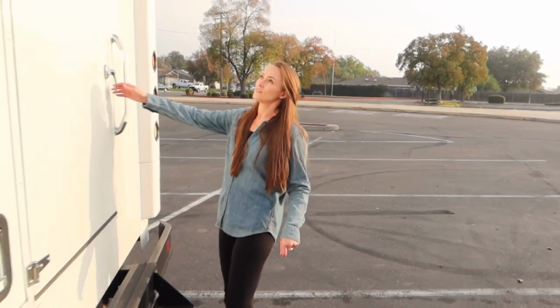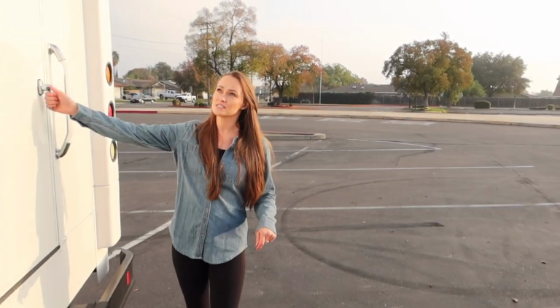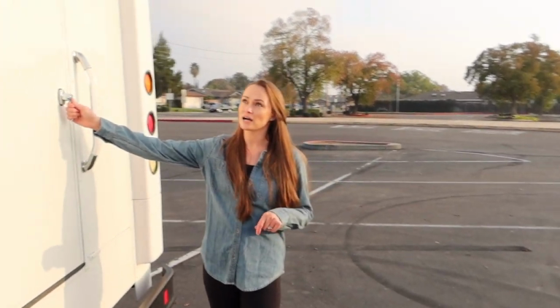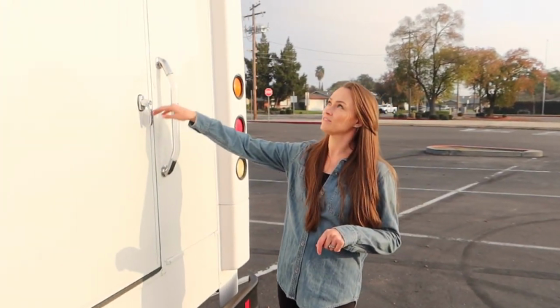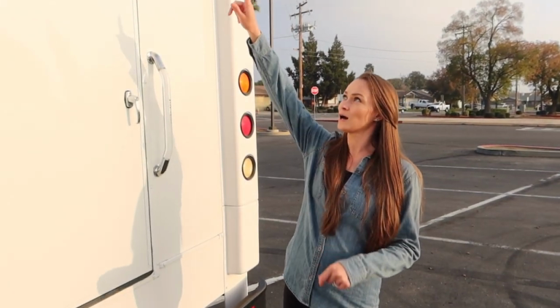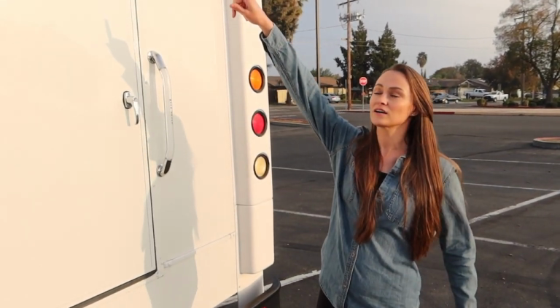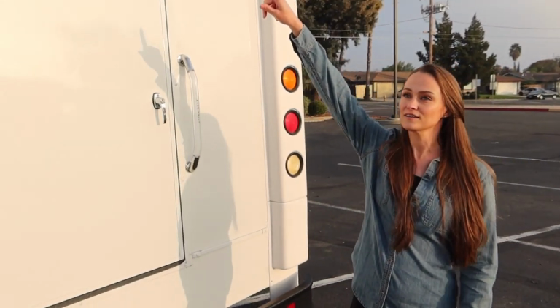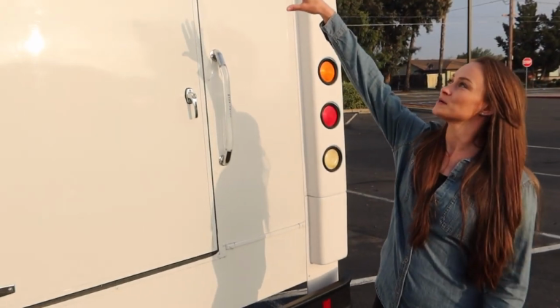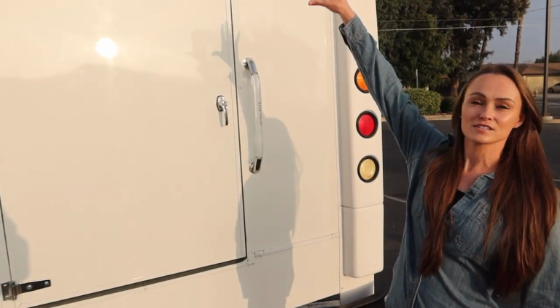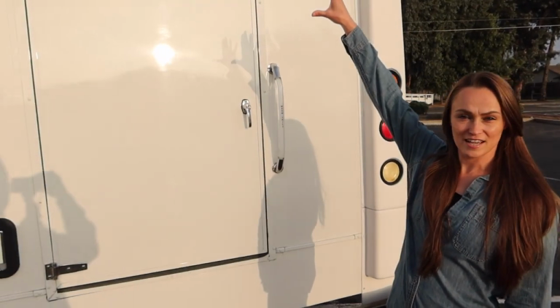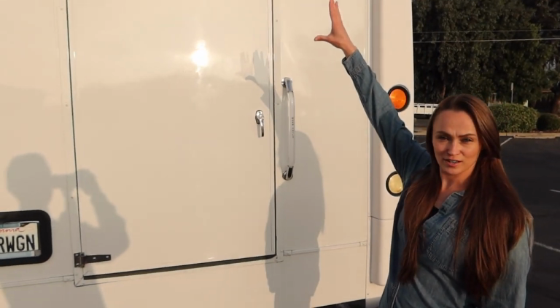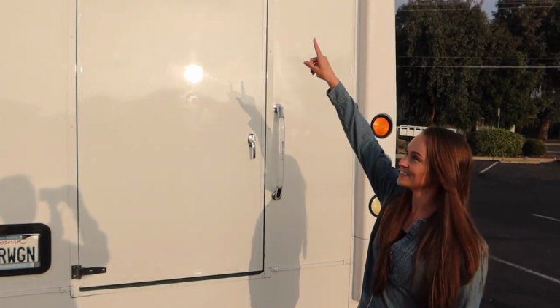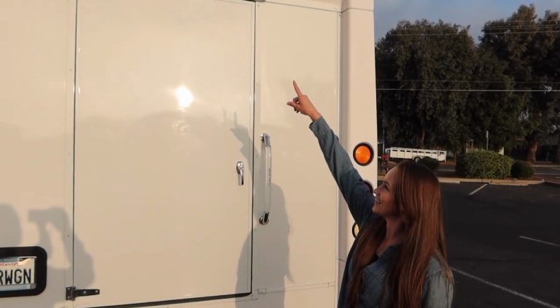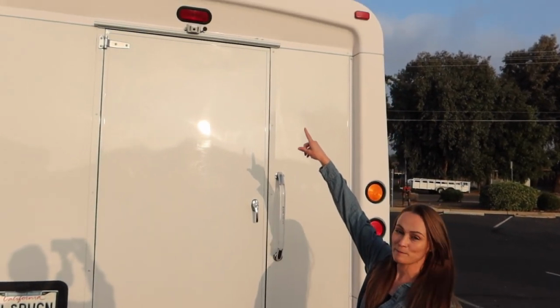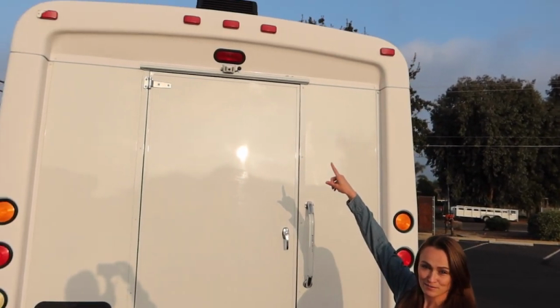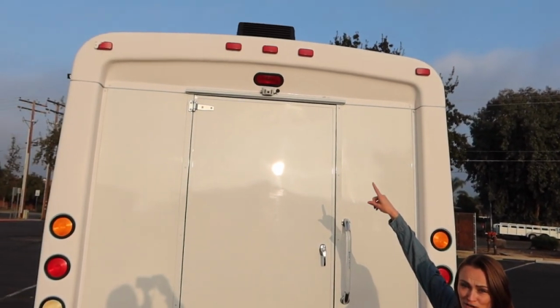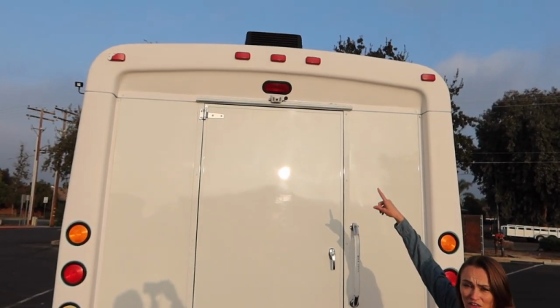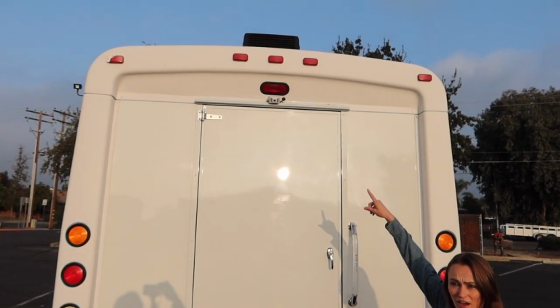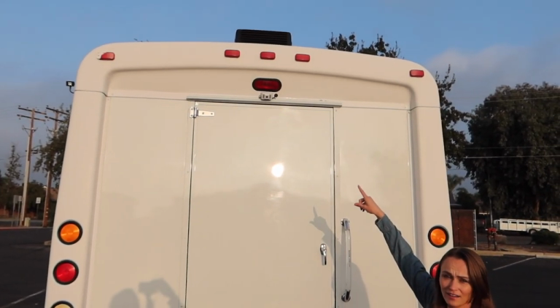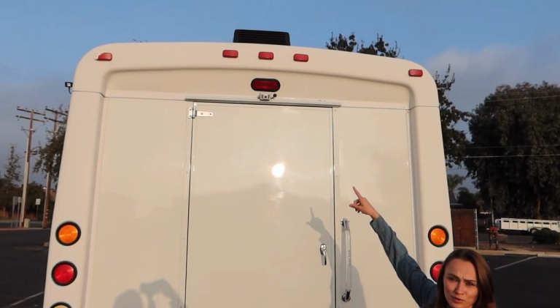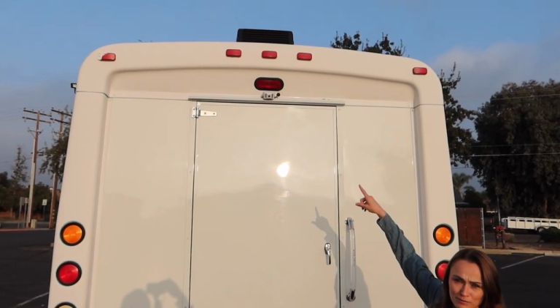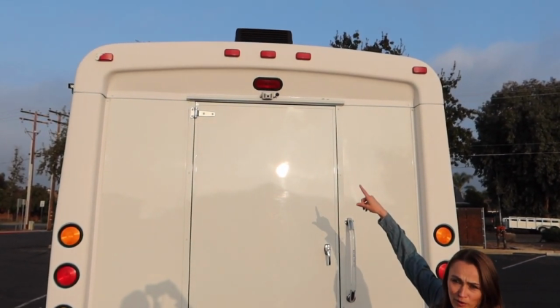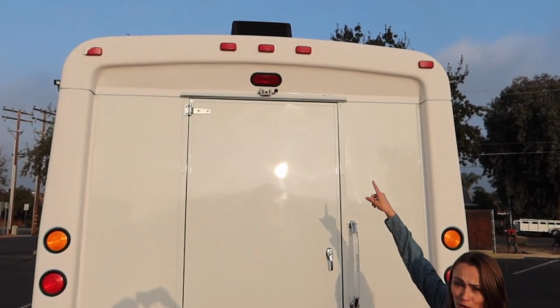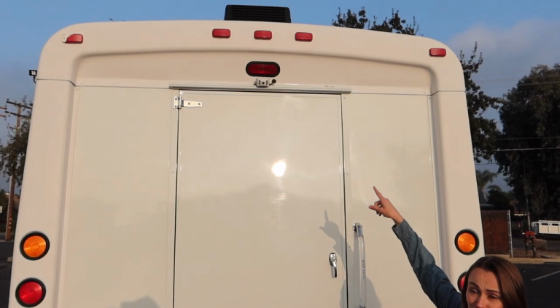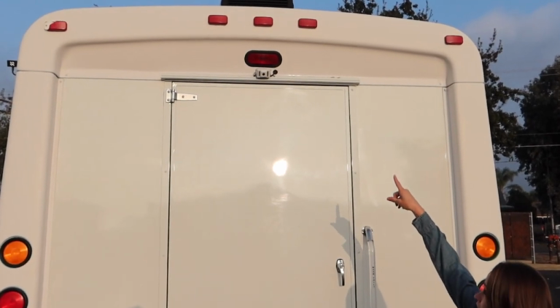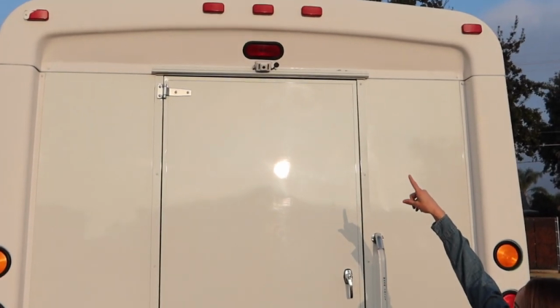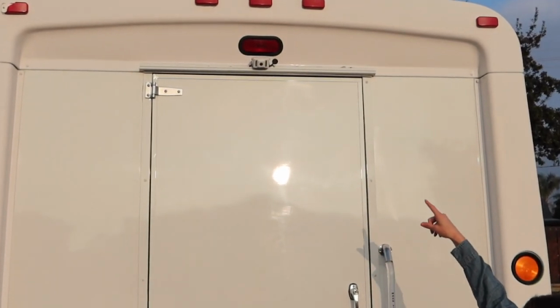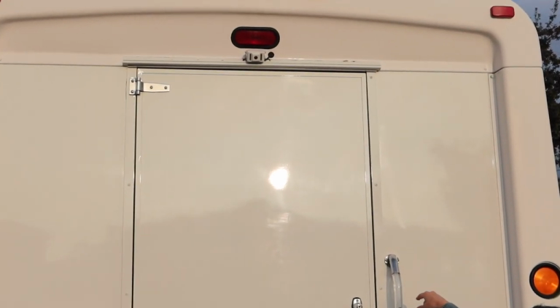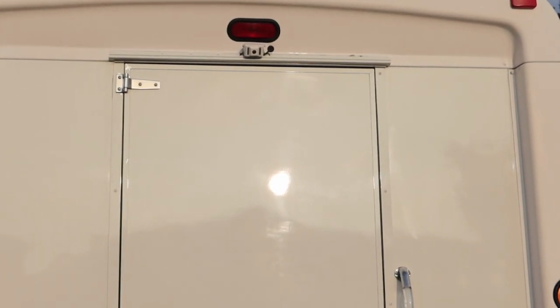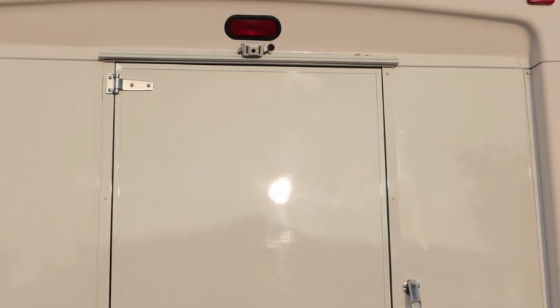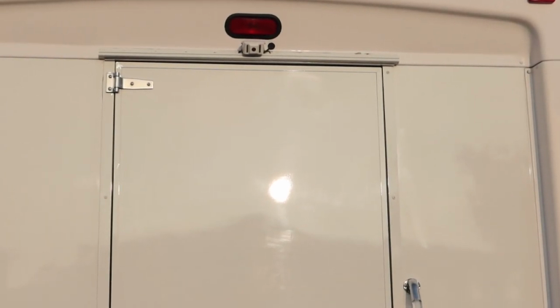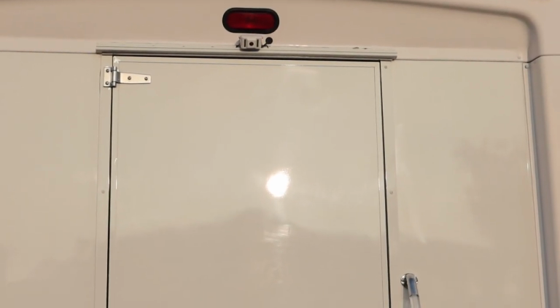This is the back of my van — up here is my savior, it's my backup camera. Without that I wouldn't be able to park or parallel park, so I'm very grateful for that.